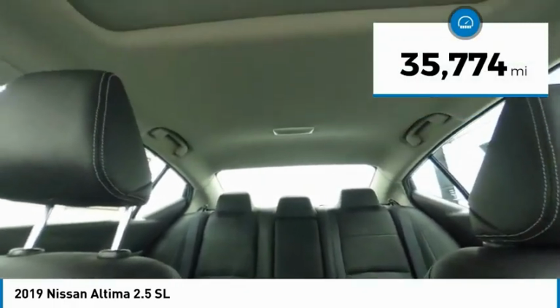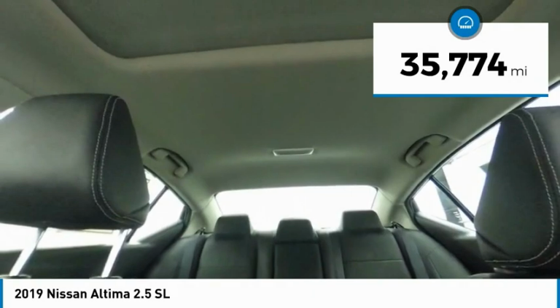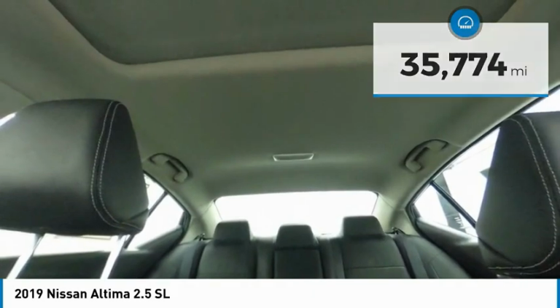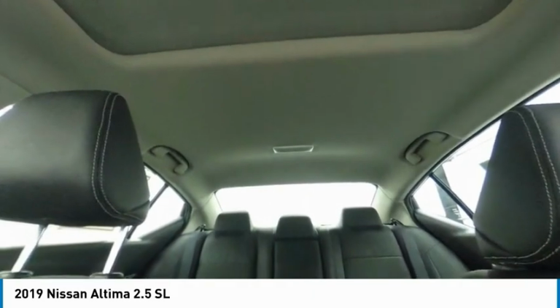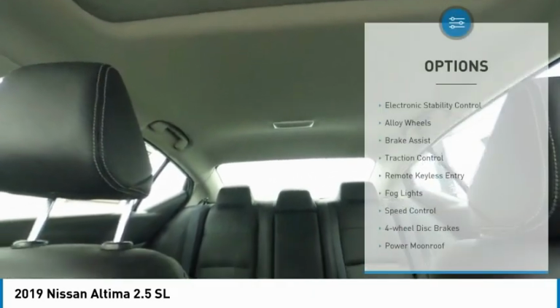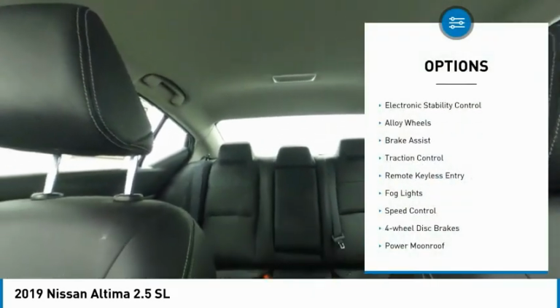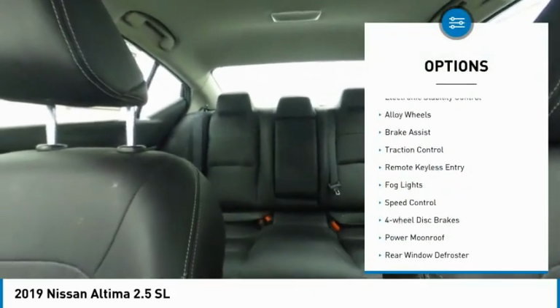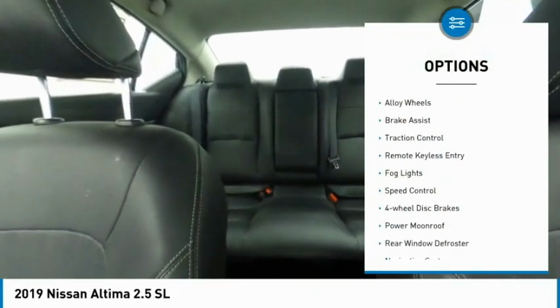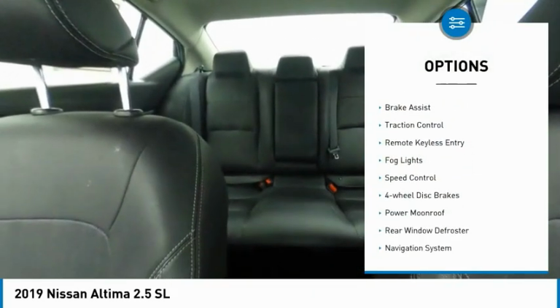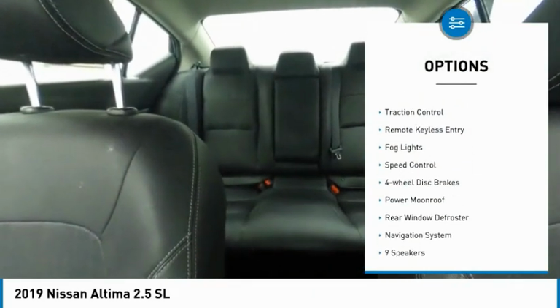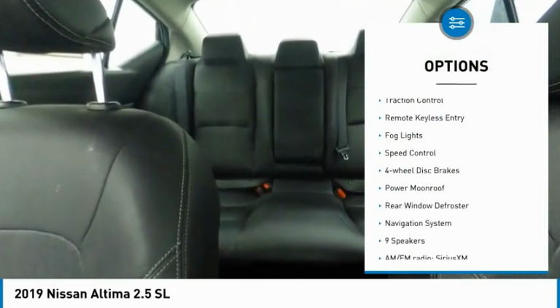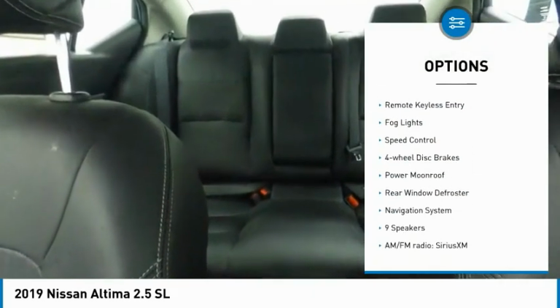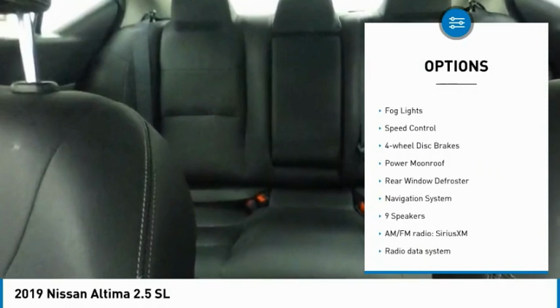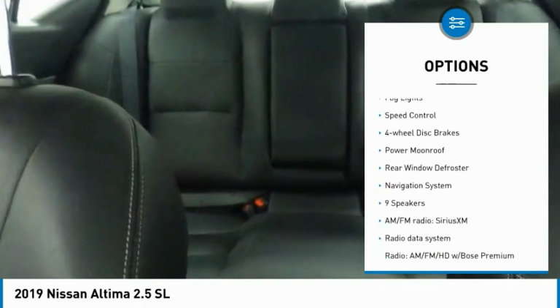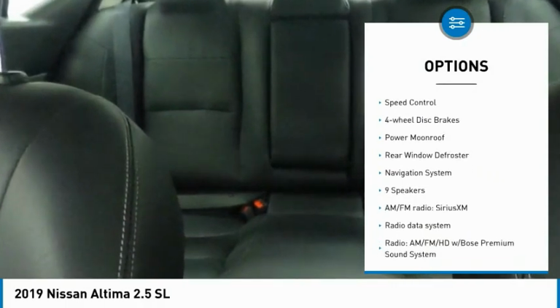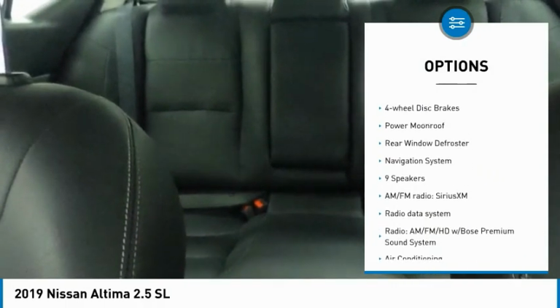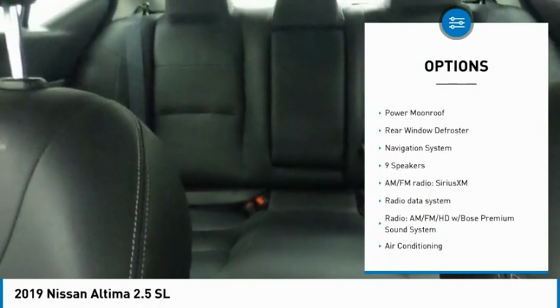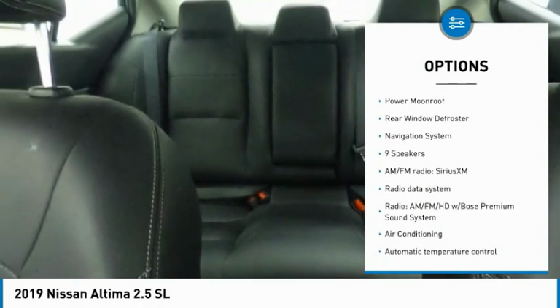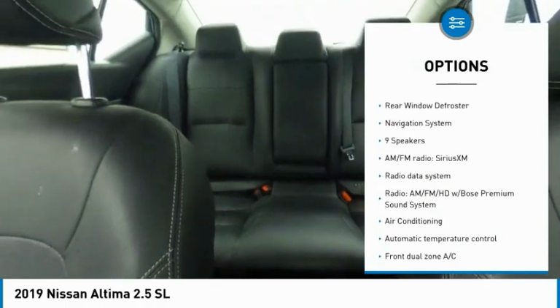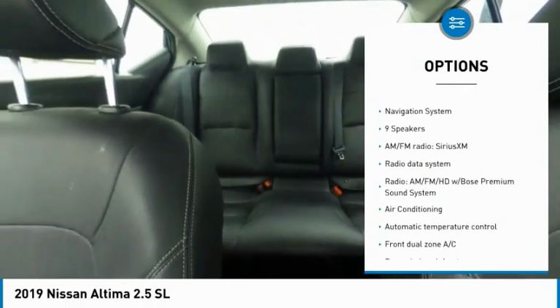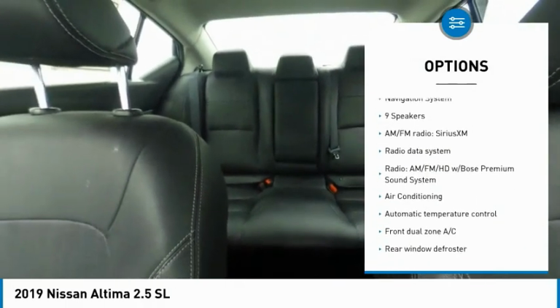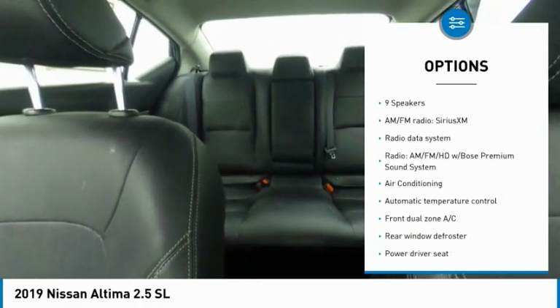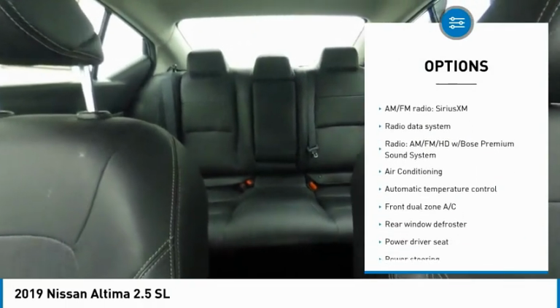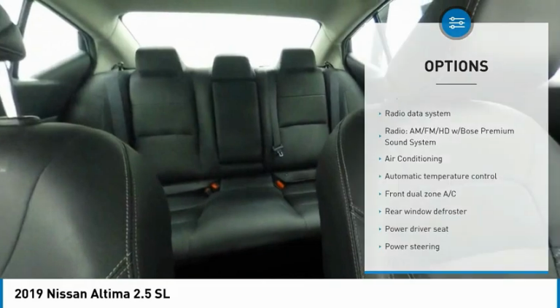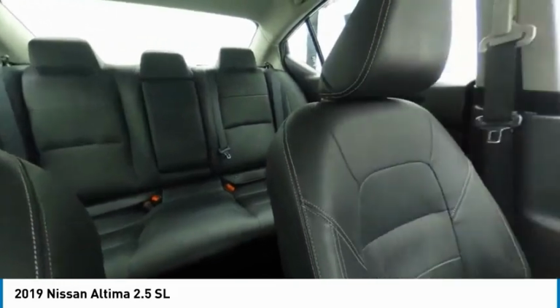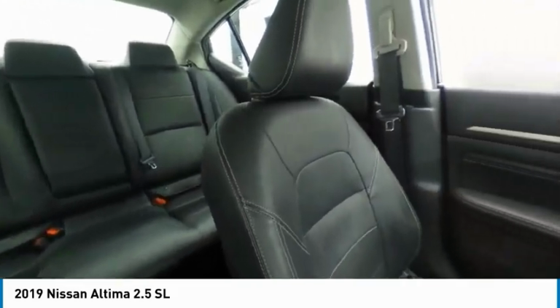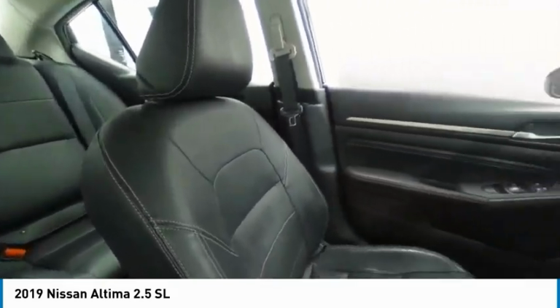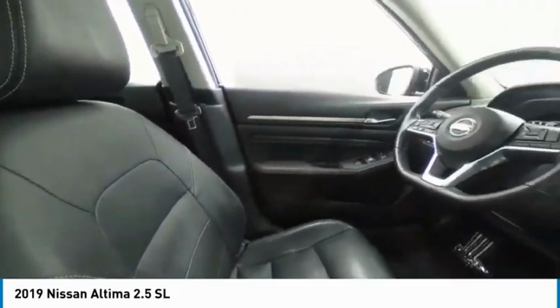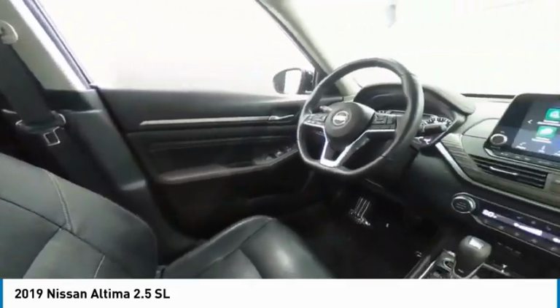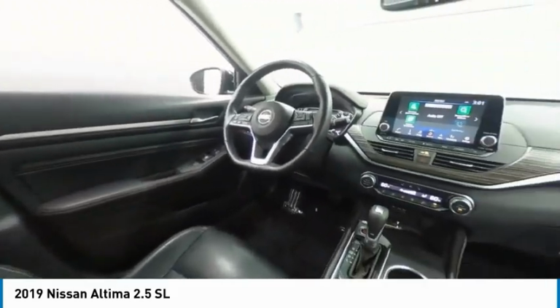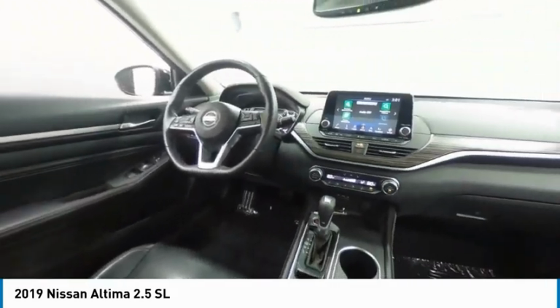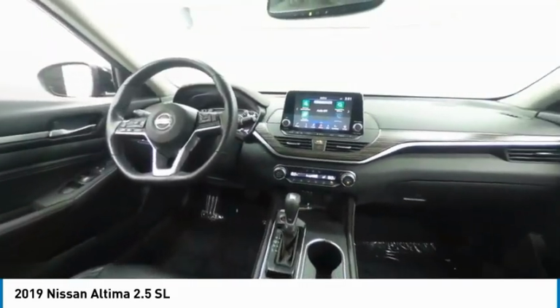Here are some of this vehicle's great options: electronic stability control, alloy wheels, brake assist, traction control, remote keyless entry, fog lights, speed control, four-wheel disc brakes, power moonroof, rear window defroster.